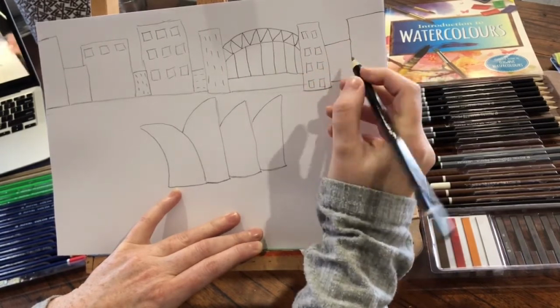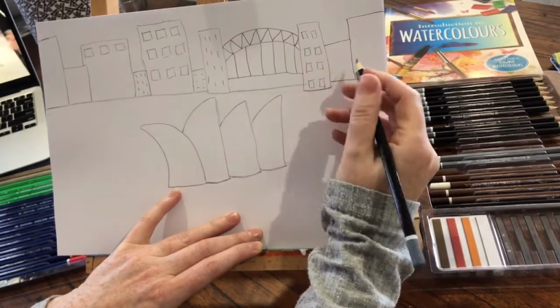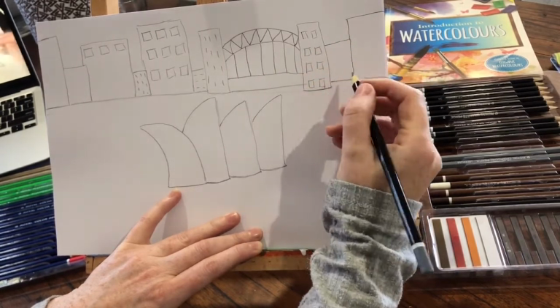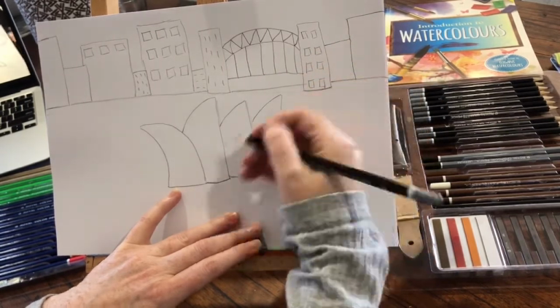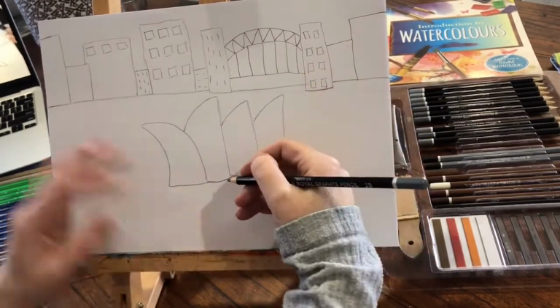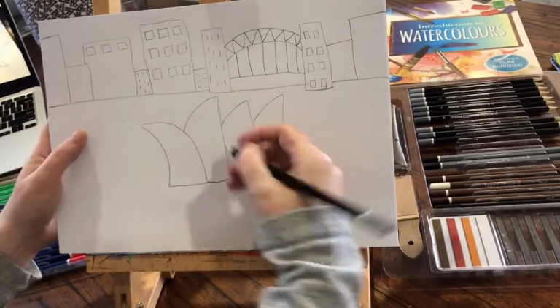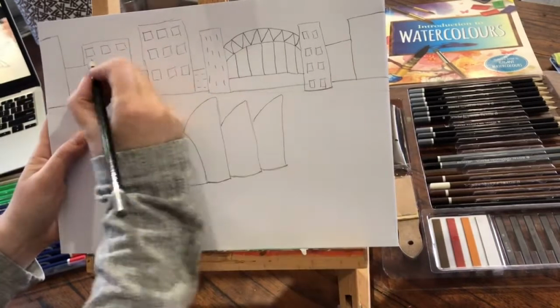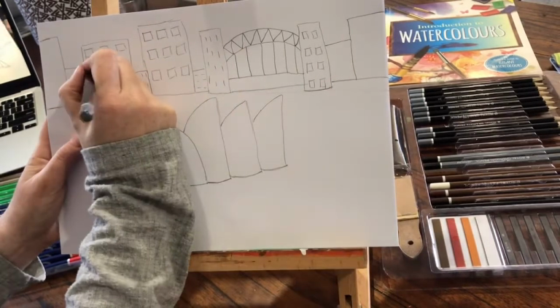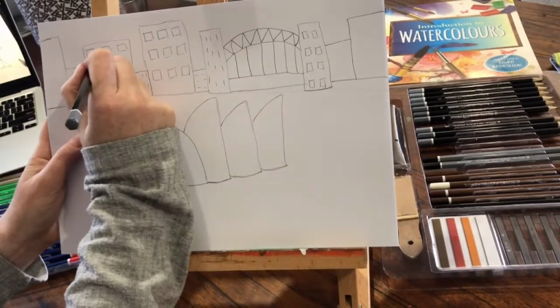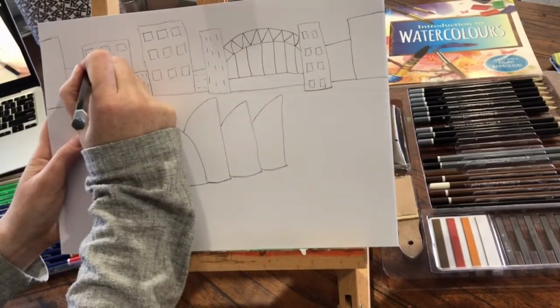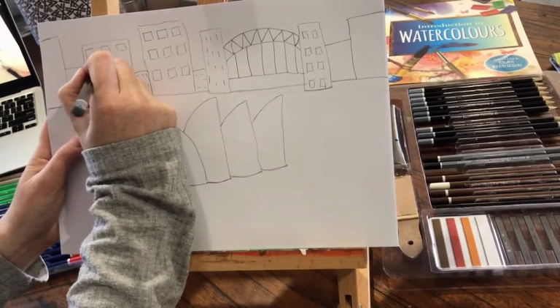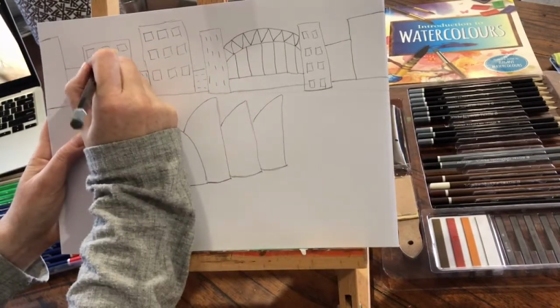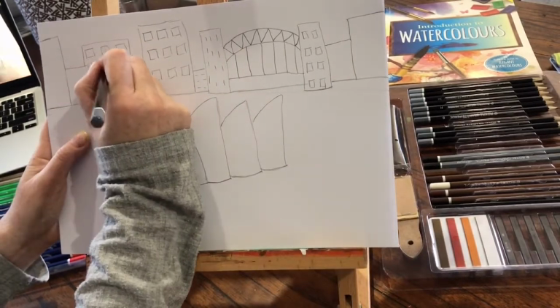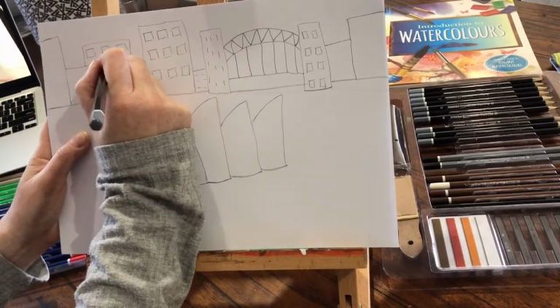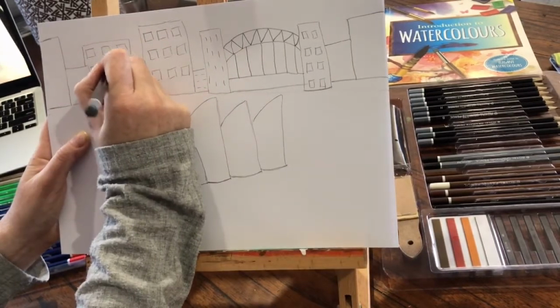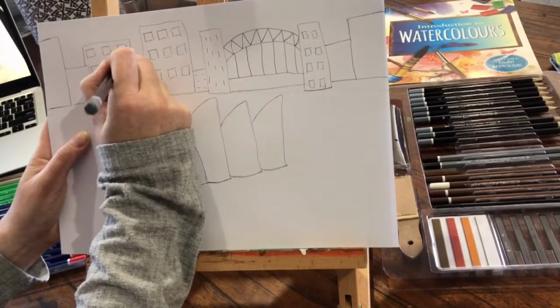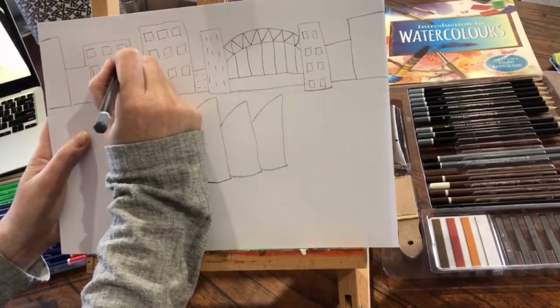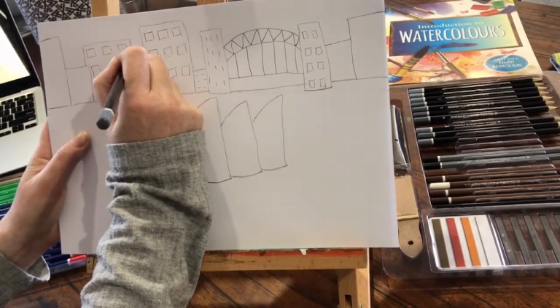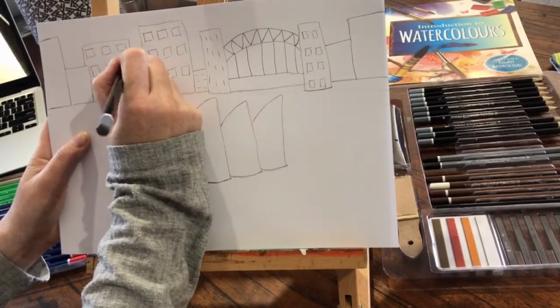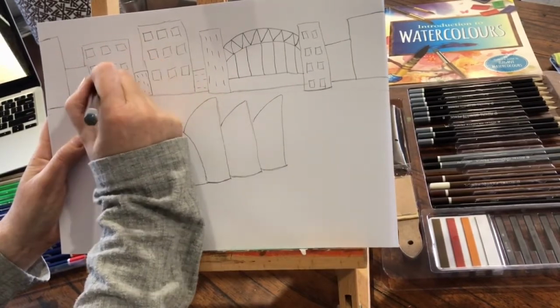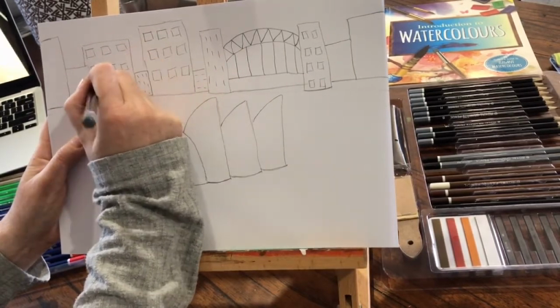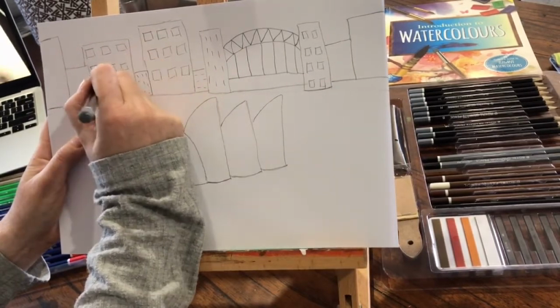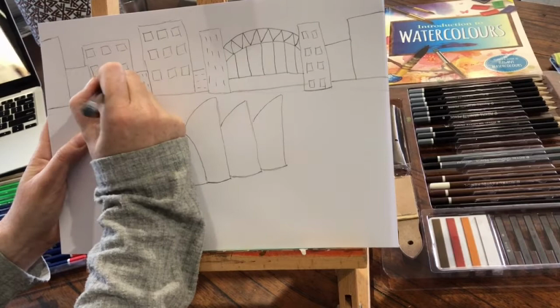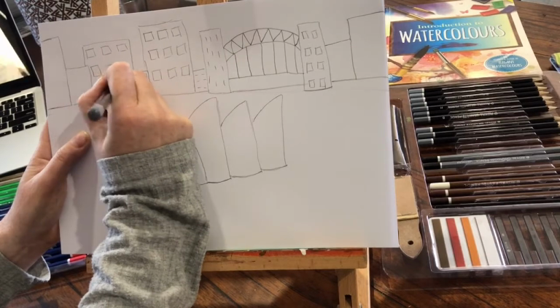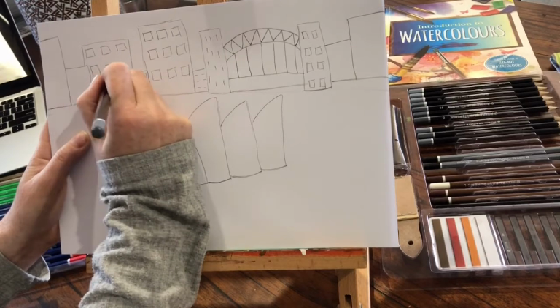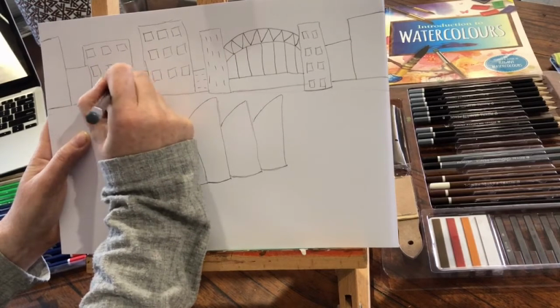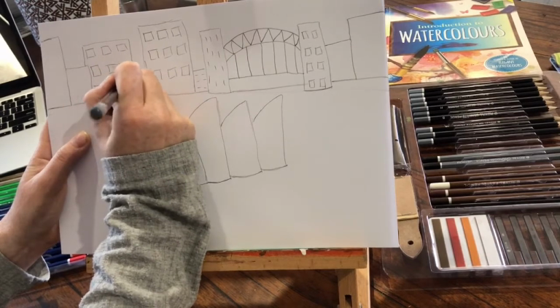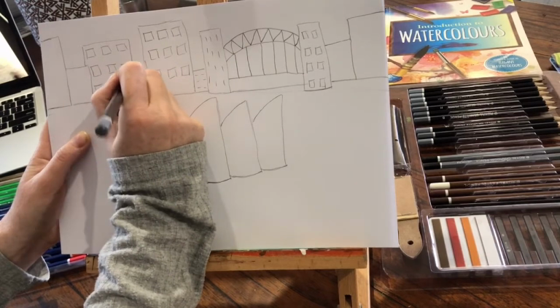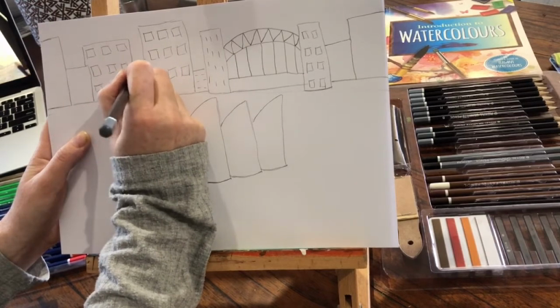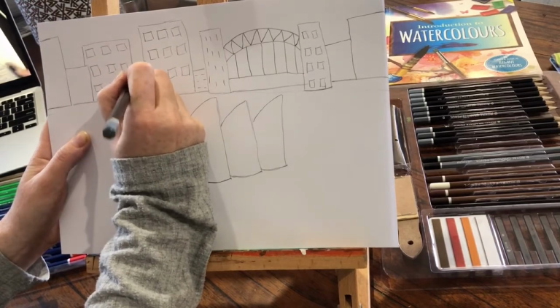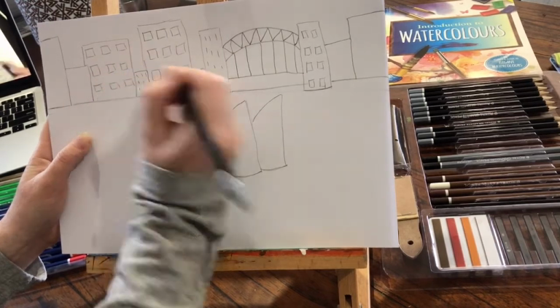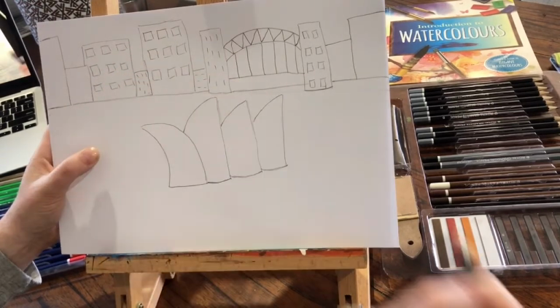Hopefully you're going to enjoy doing this and taking your time. It's a lot of squares, a lot of shapes. If you get a sore hand, take a little break.